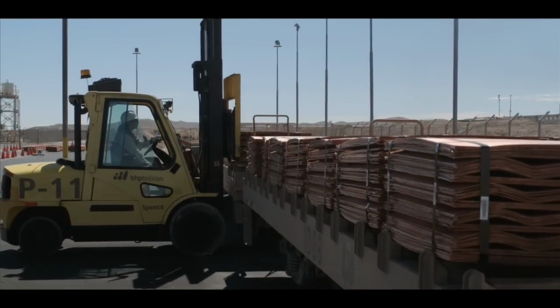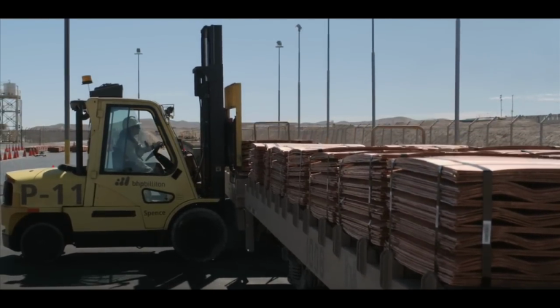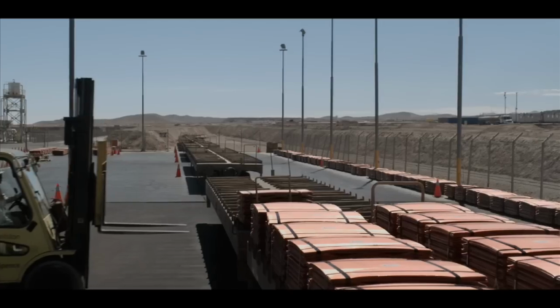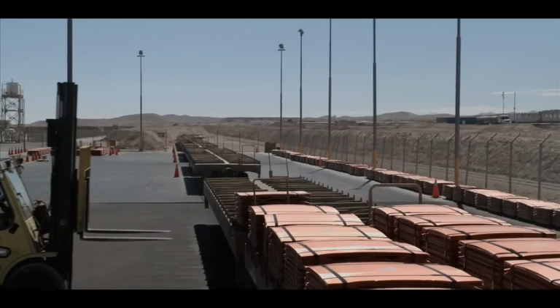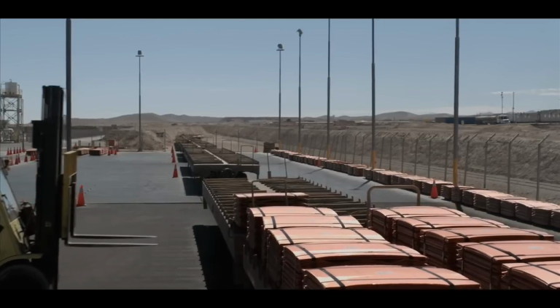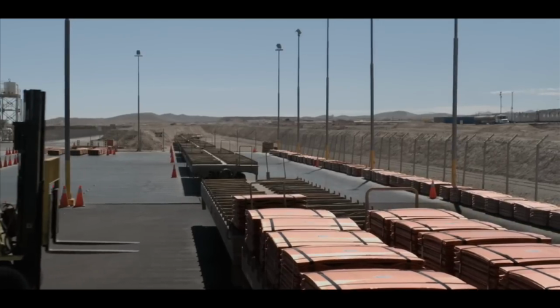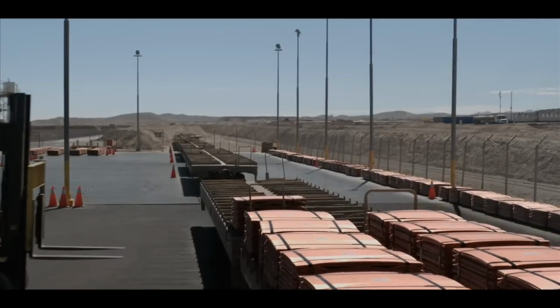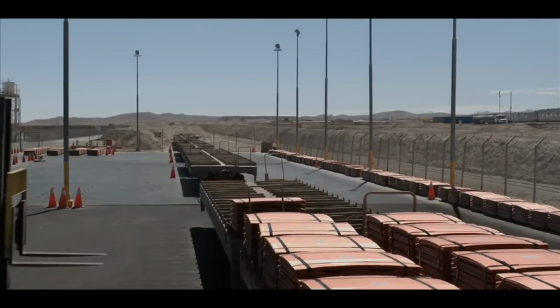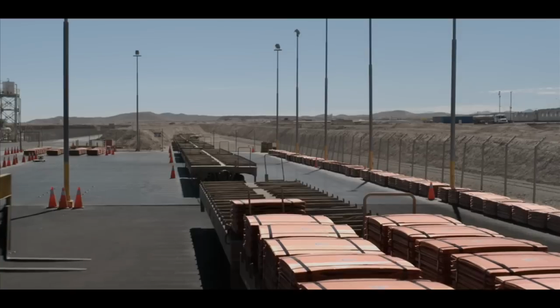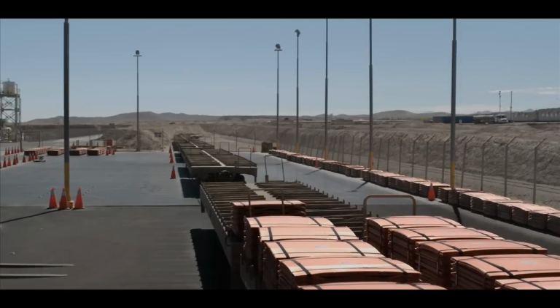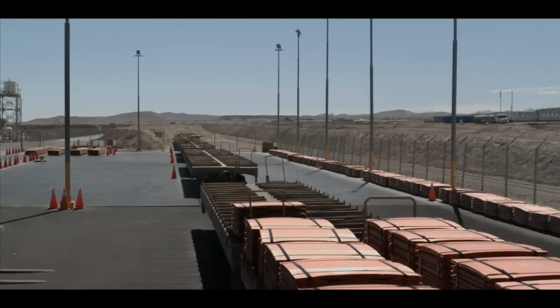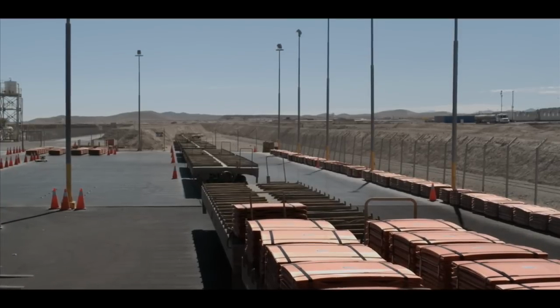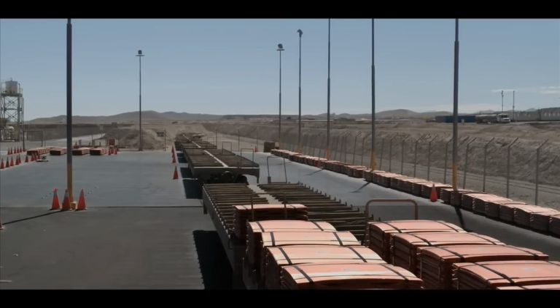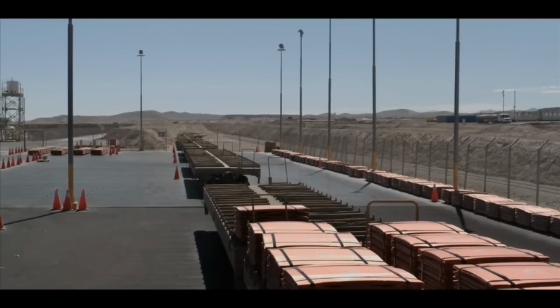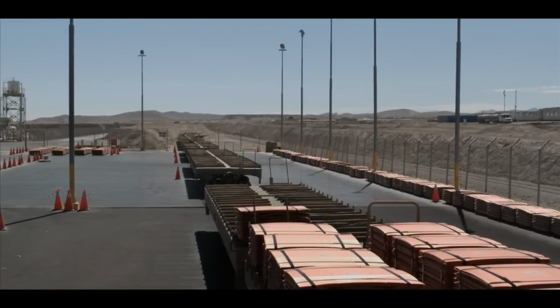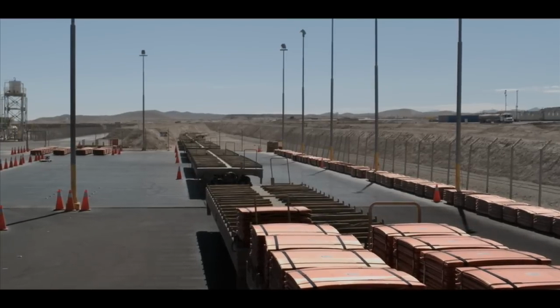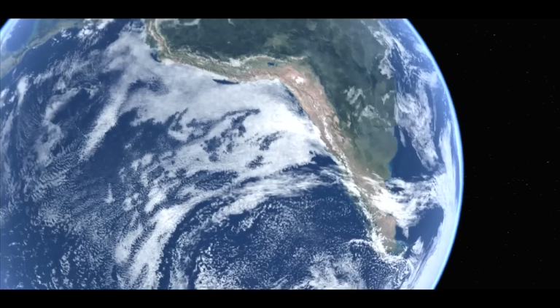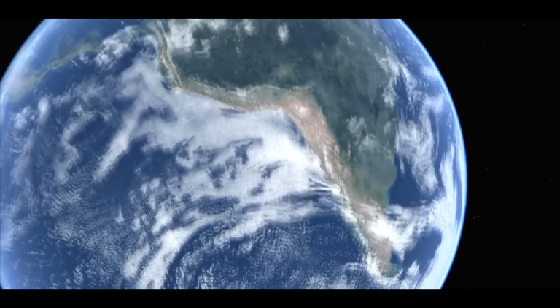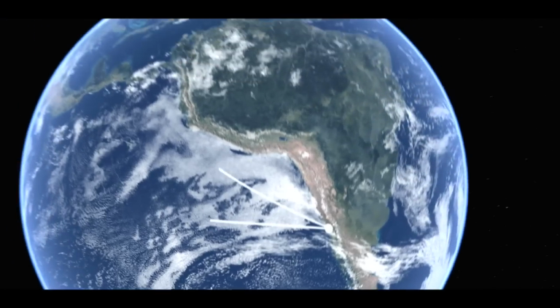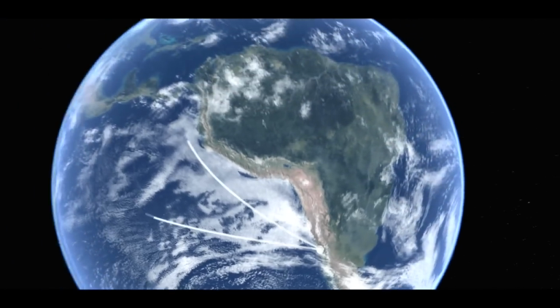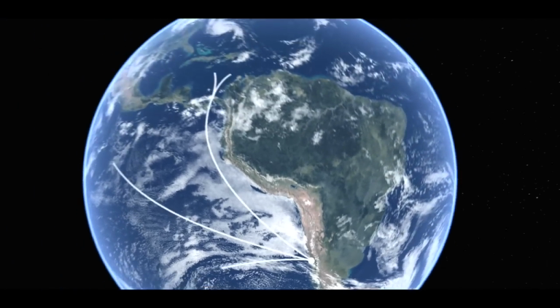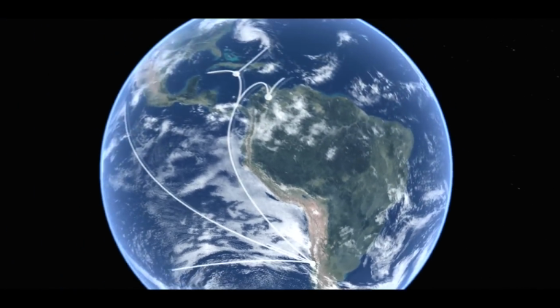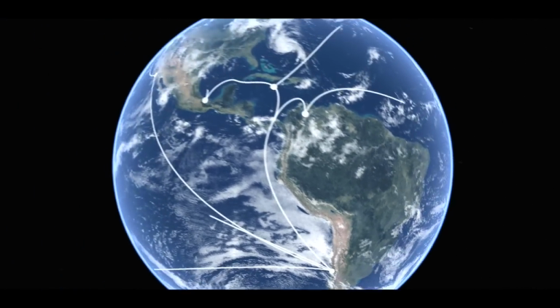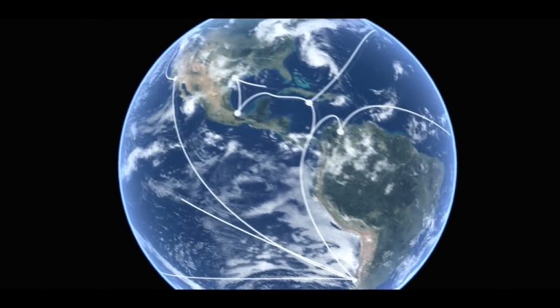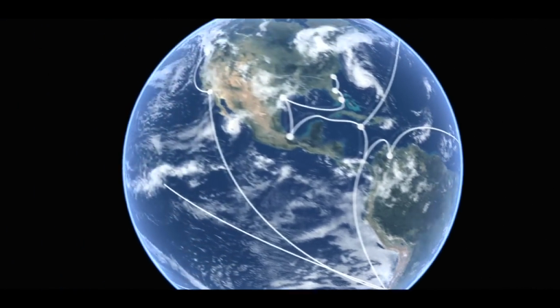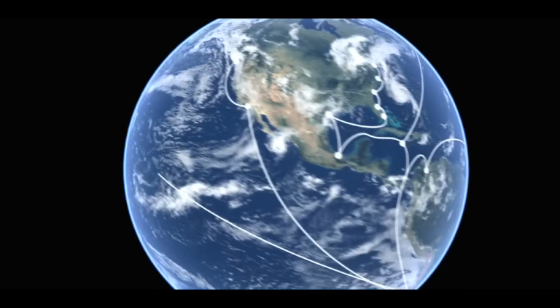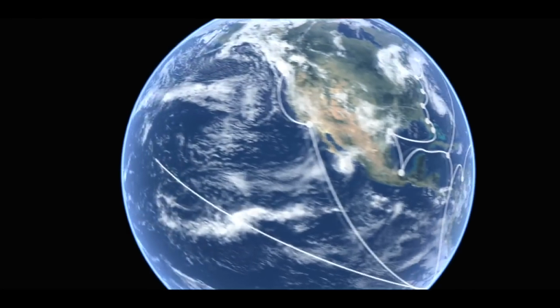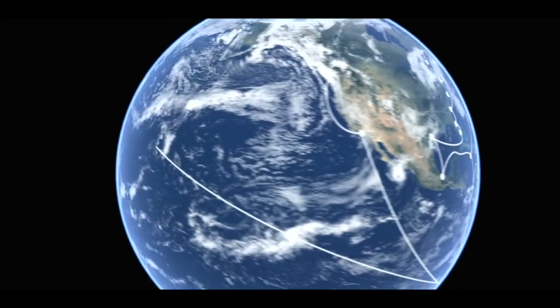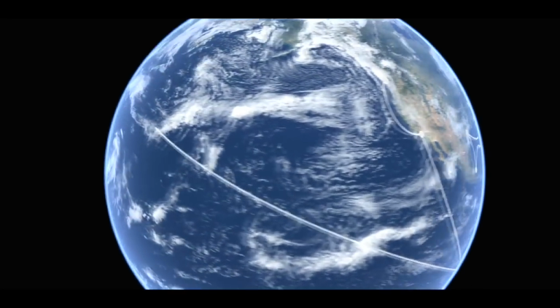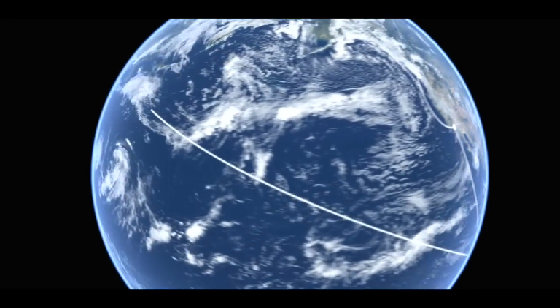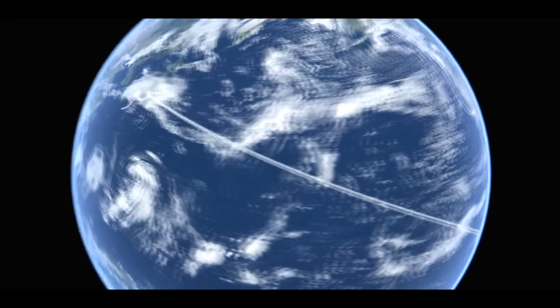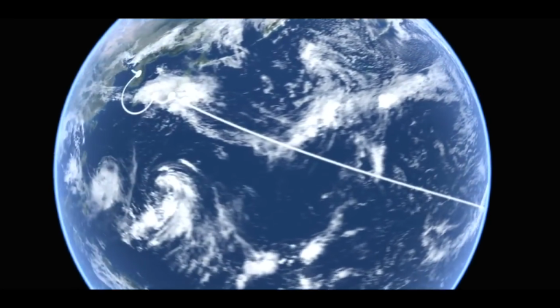200,000 tons of copper are produced every year at this mine high in the Andes Mountains, destined for markets around the world, where it will be used in wiring, pipes, electronics, and thousands of other applications.